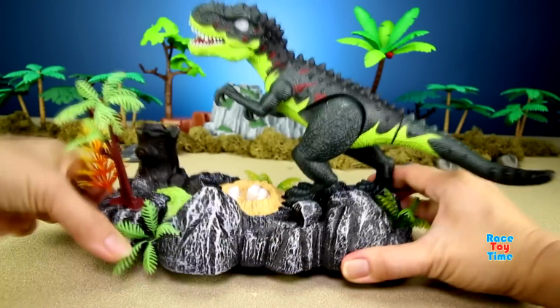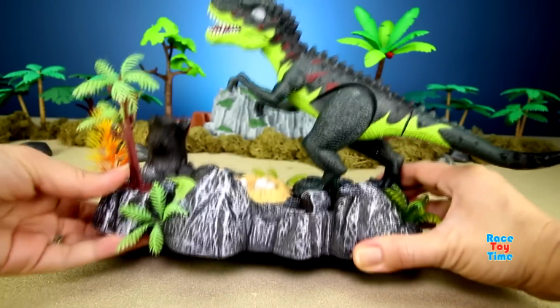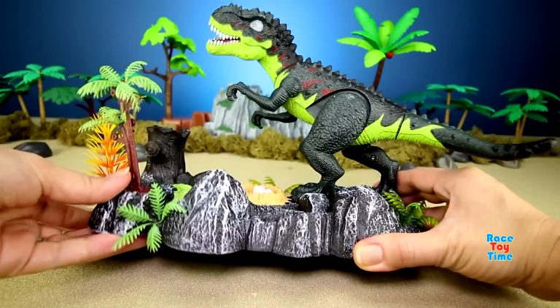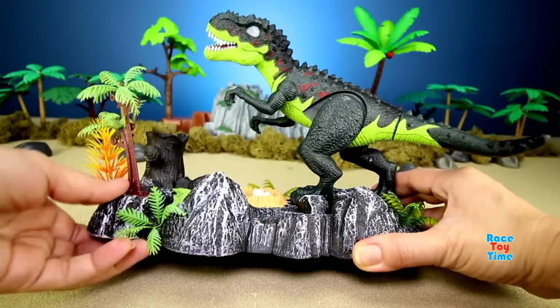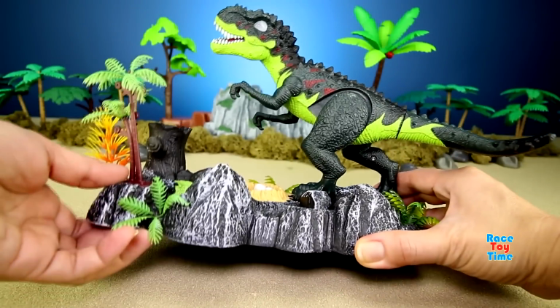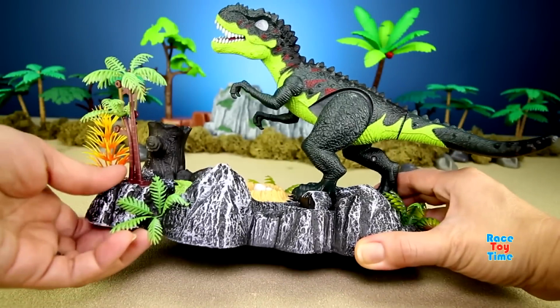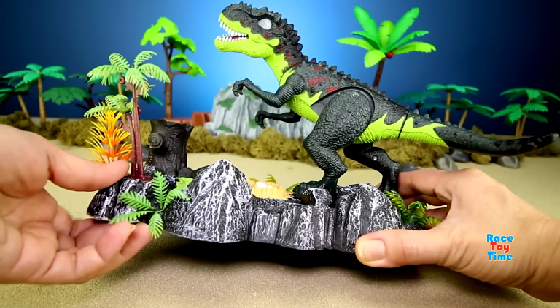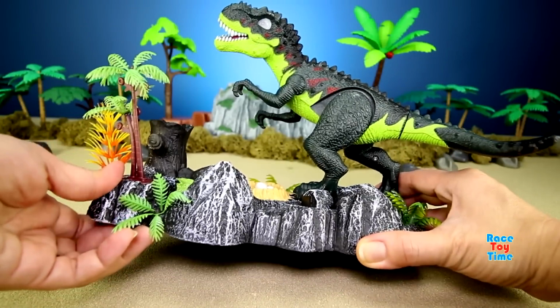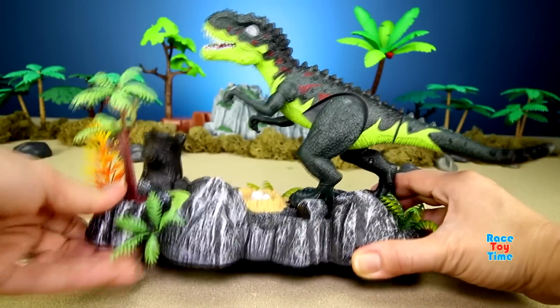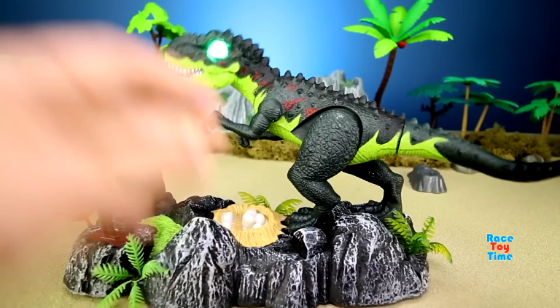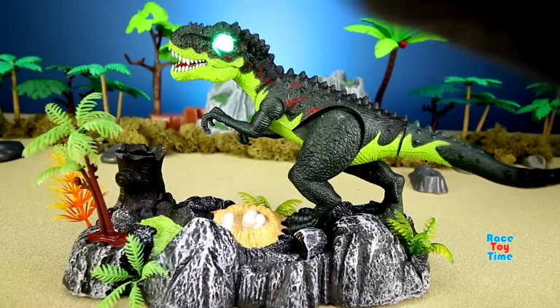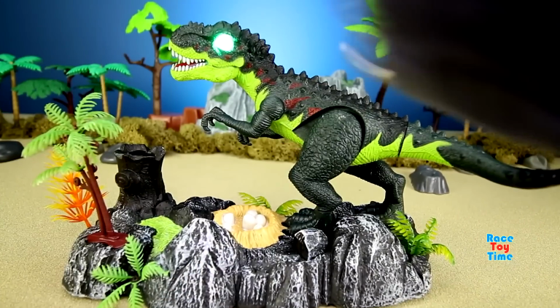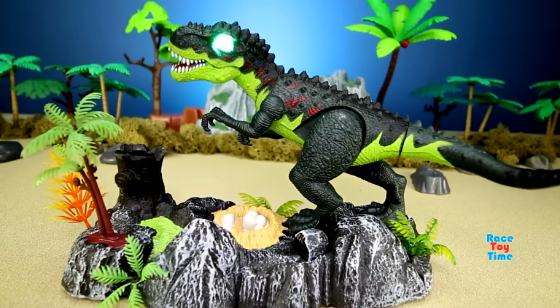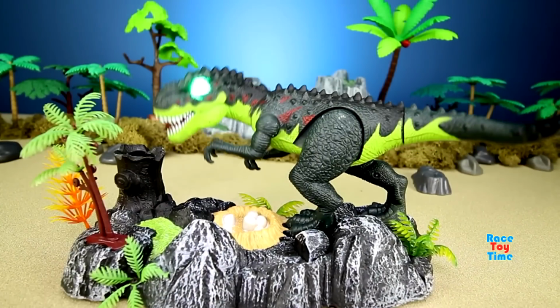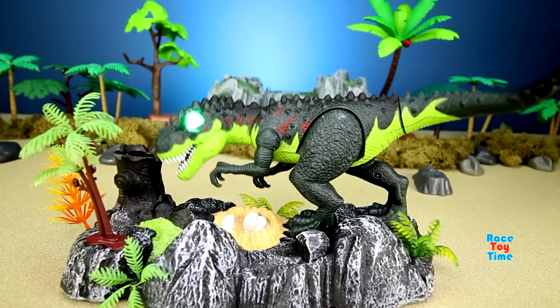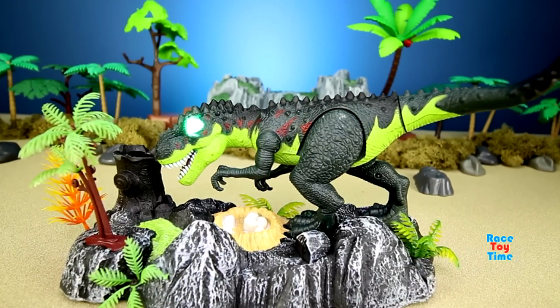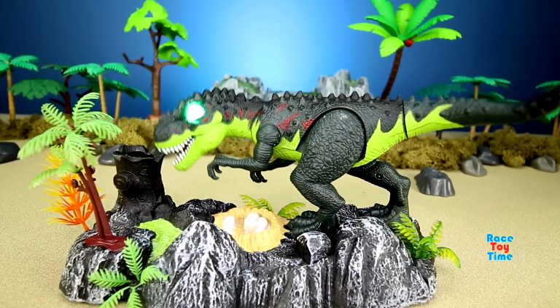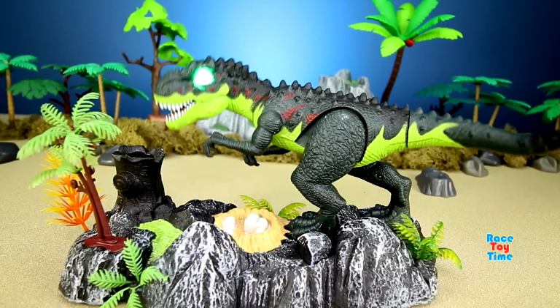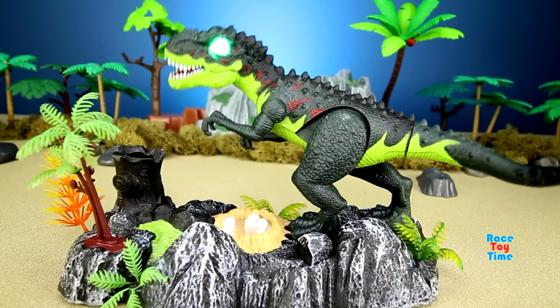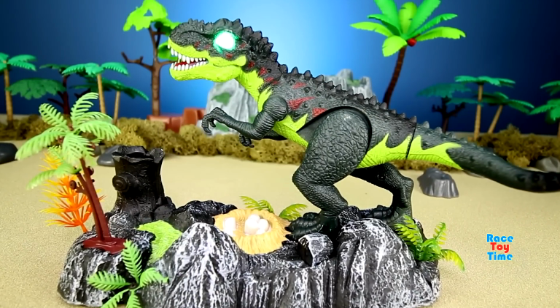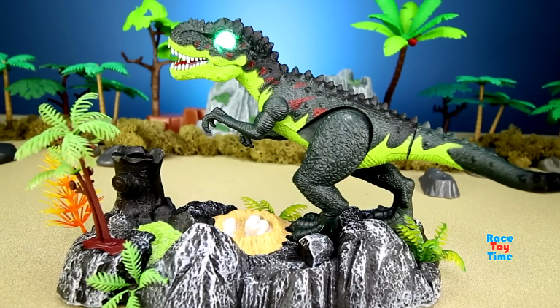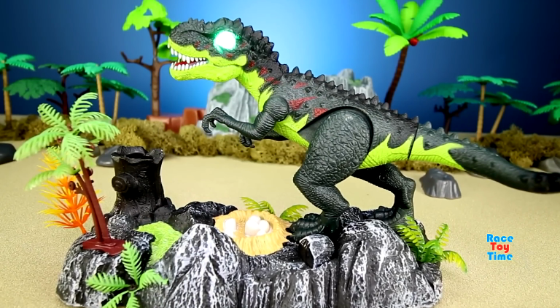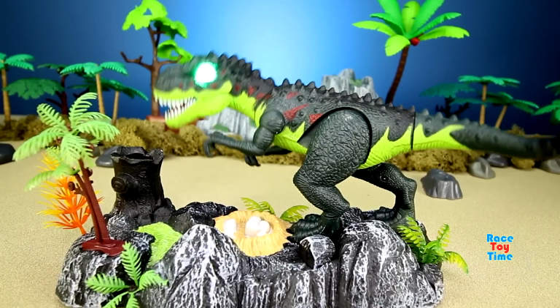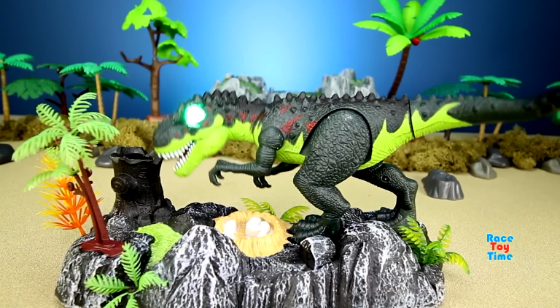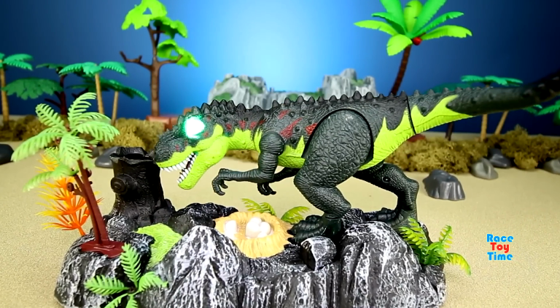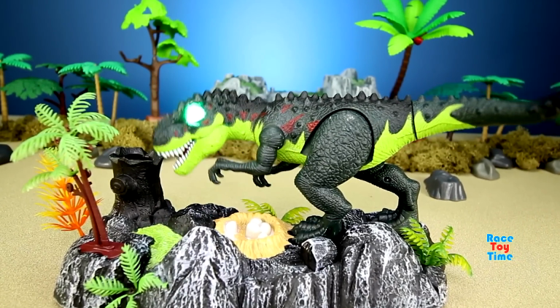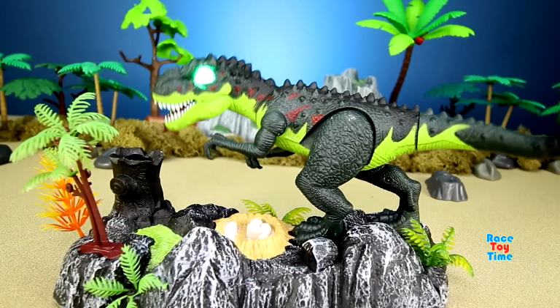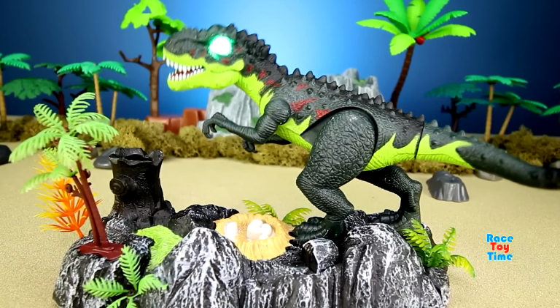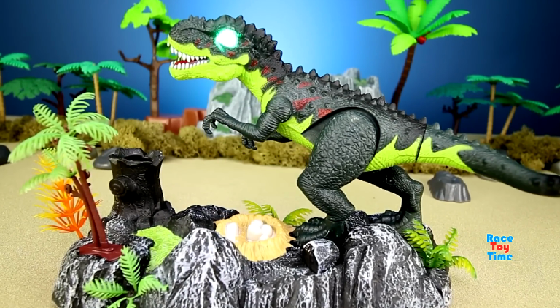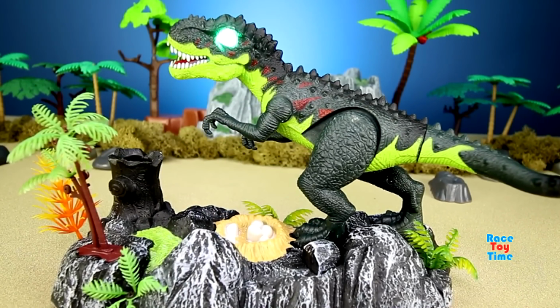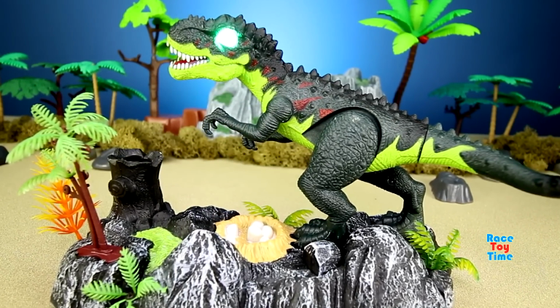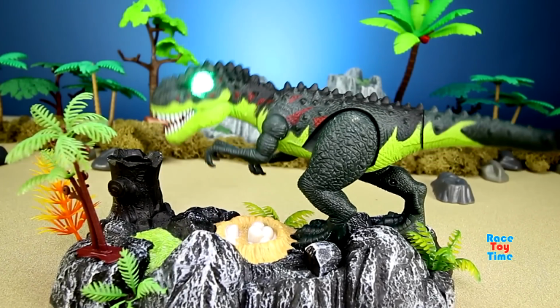And now let's turn this on so we can see the T-Rex in action. Actually, when you flap your hands, this dinosaur moves and makes lights and sound.